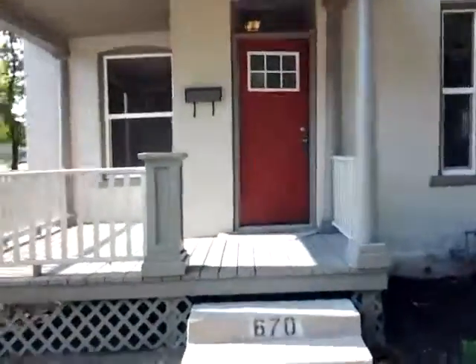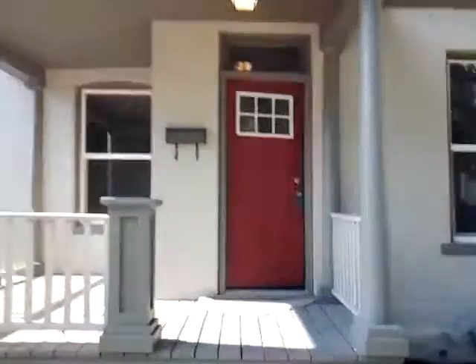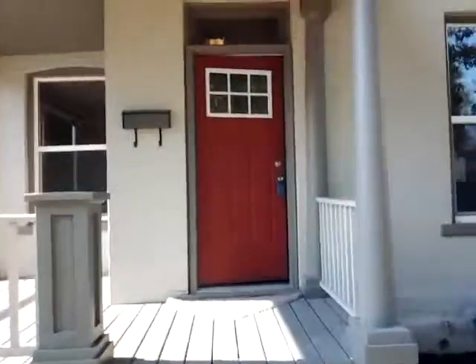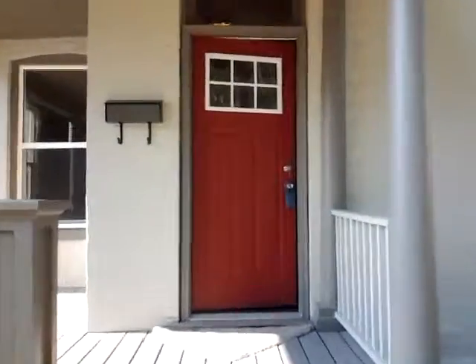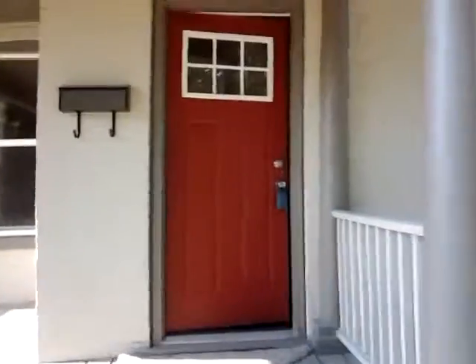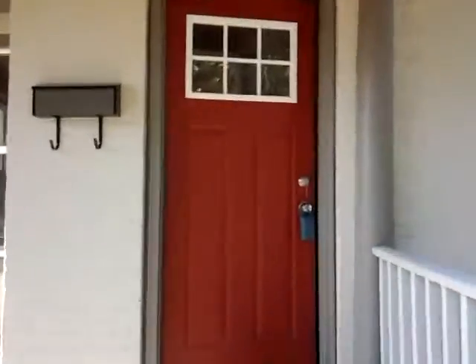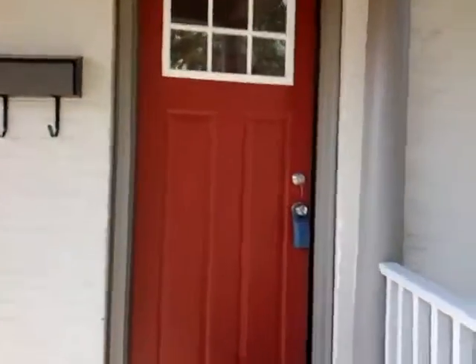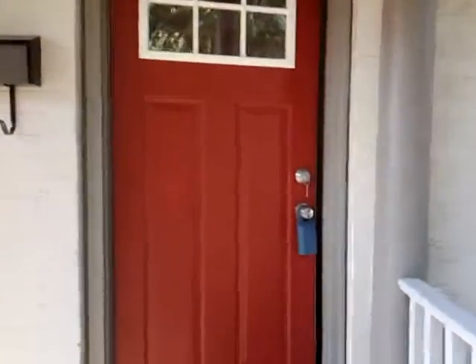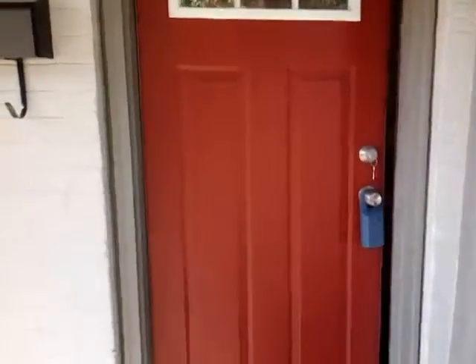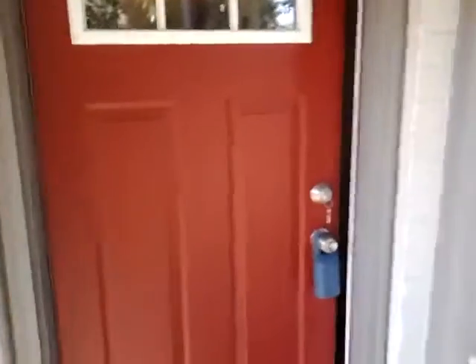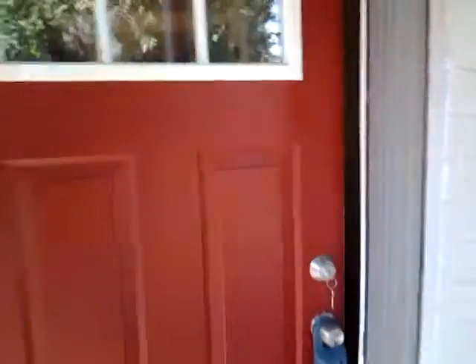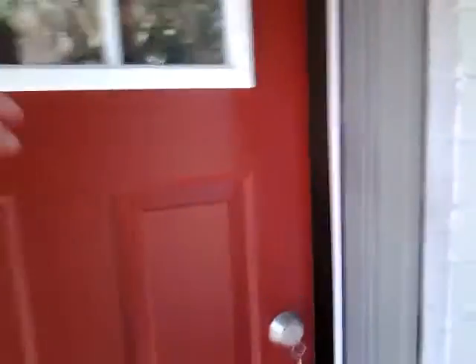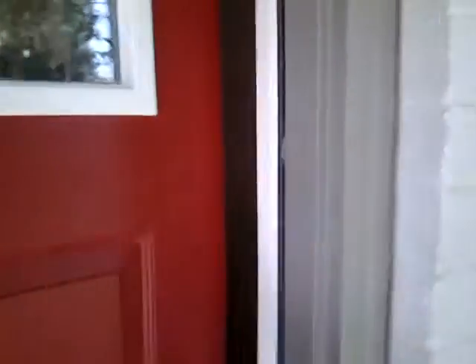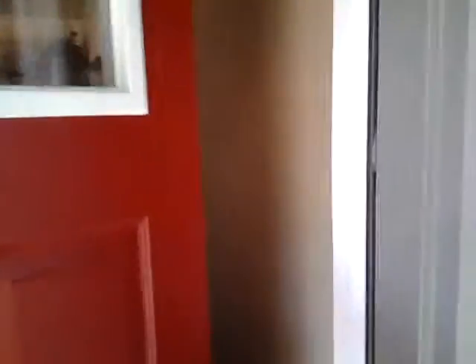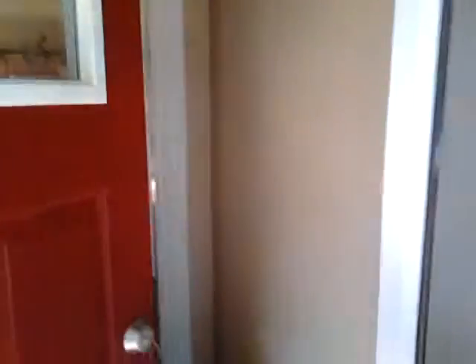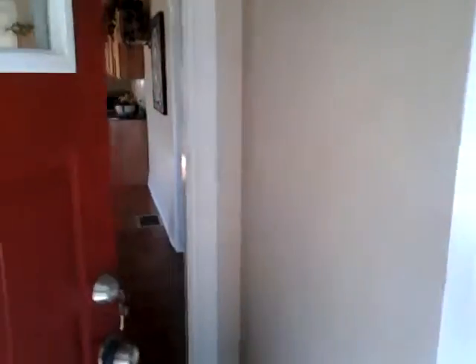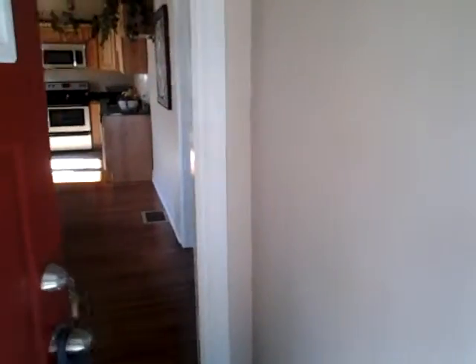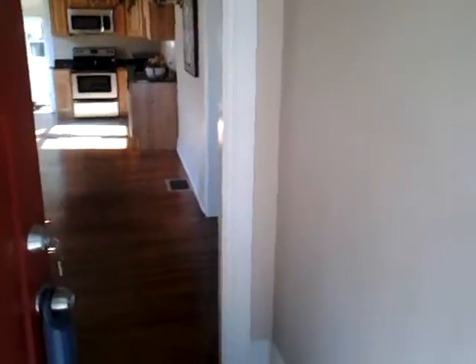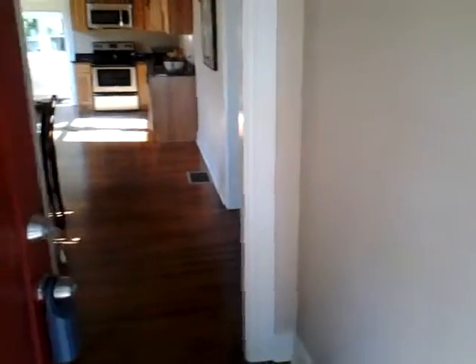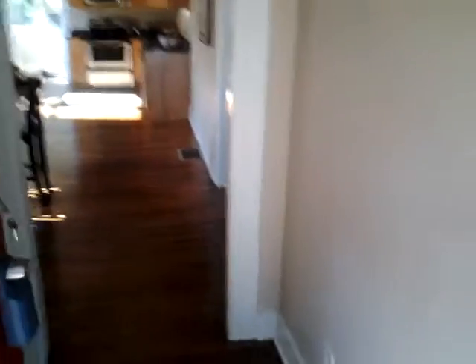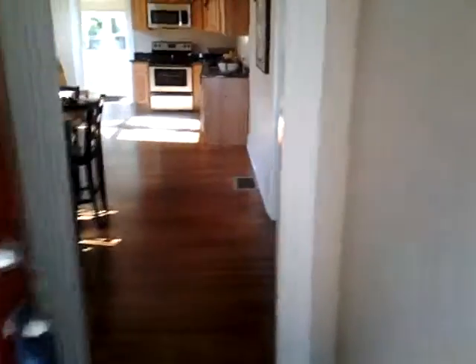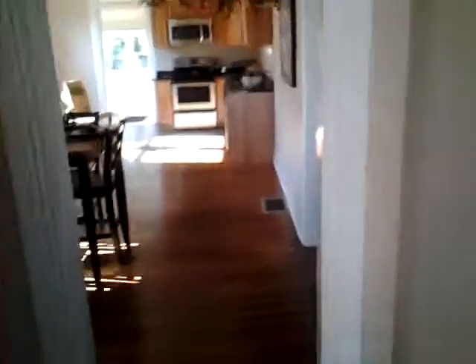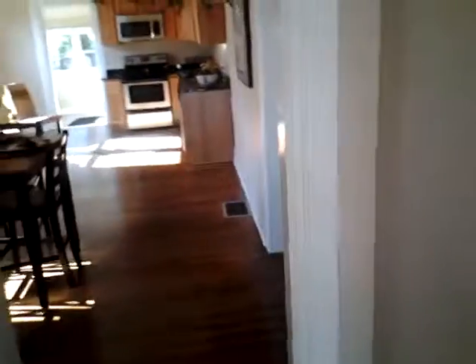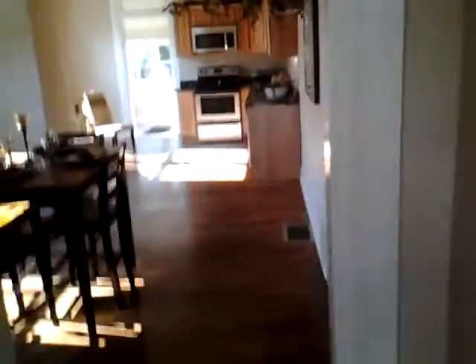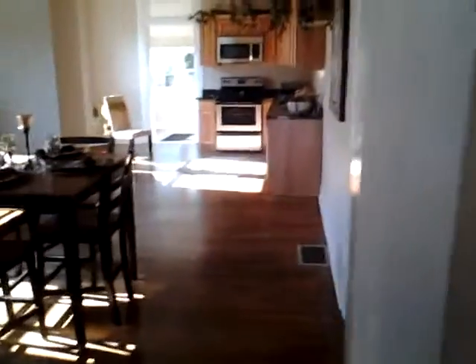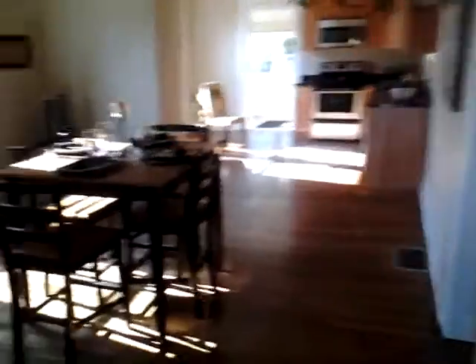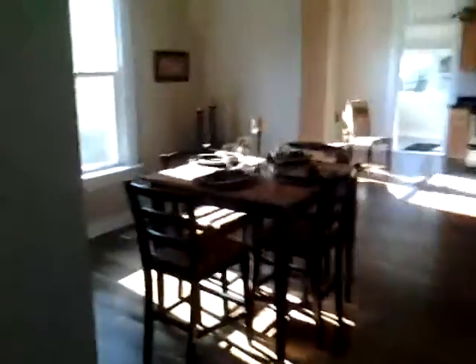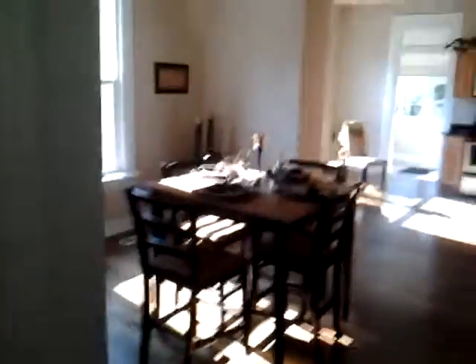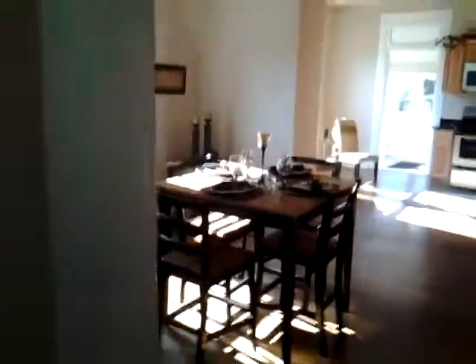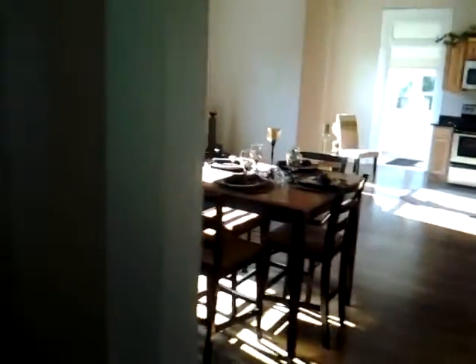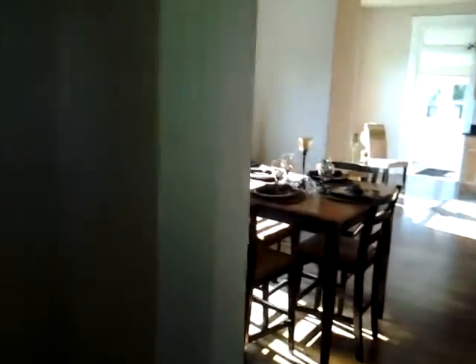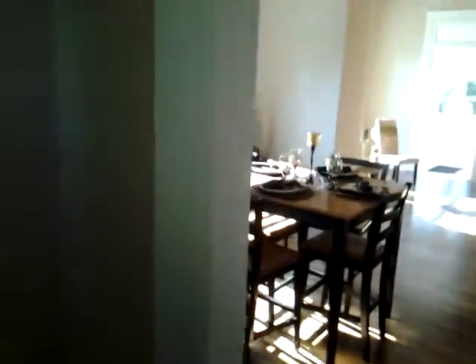Some of you have seen the before video of this house. If you haven't, I'd recommend going to watch that before video and take a look at all the work that we've done. This house really came together nicely.